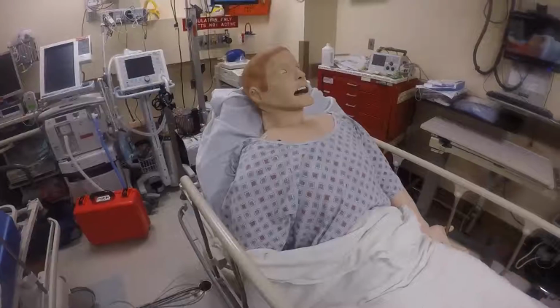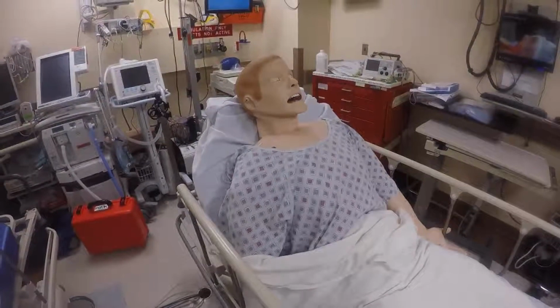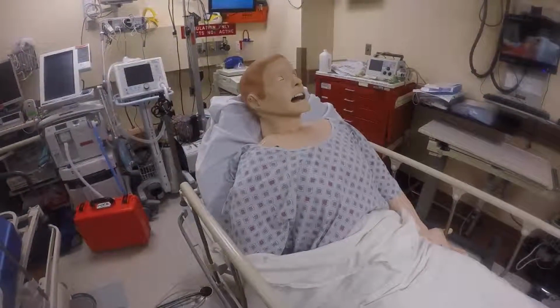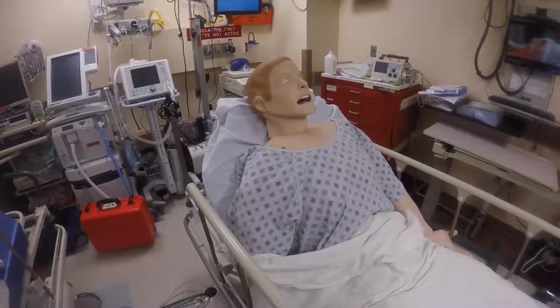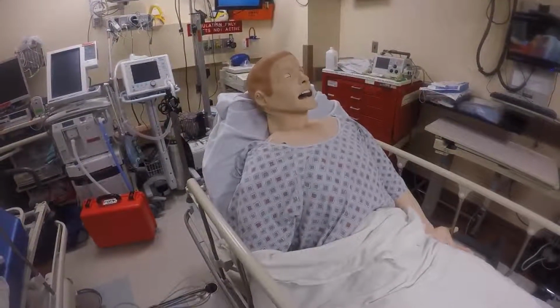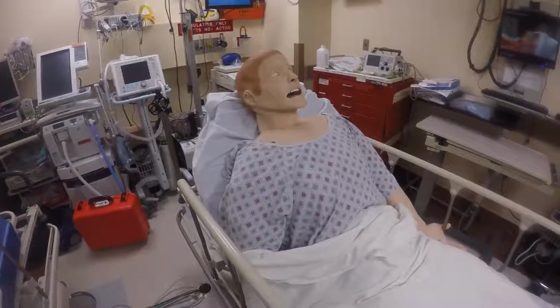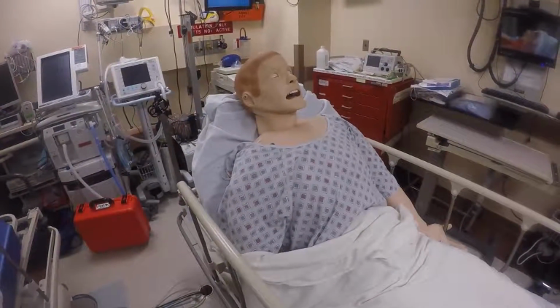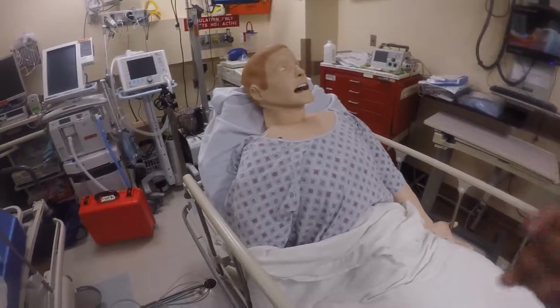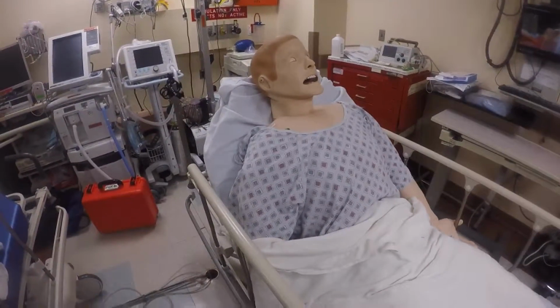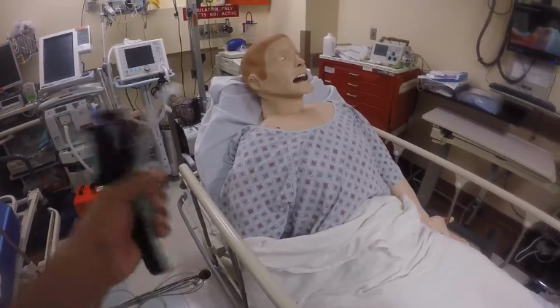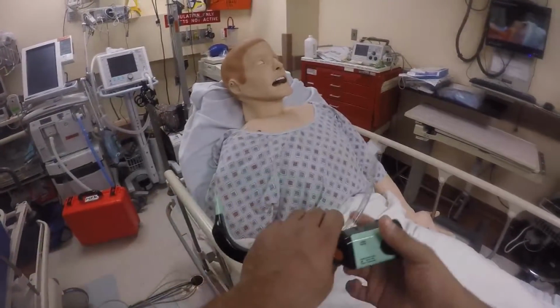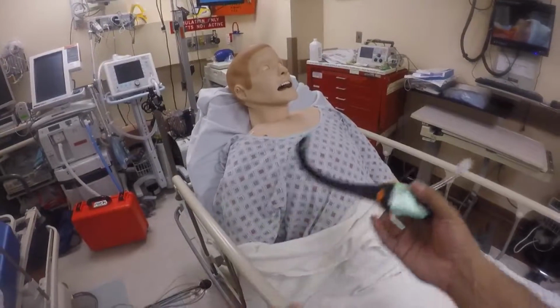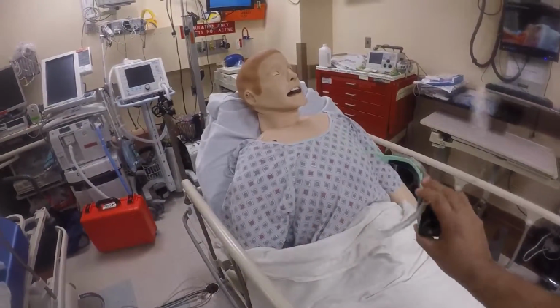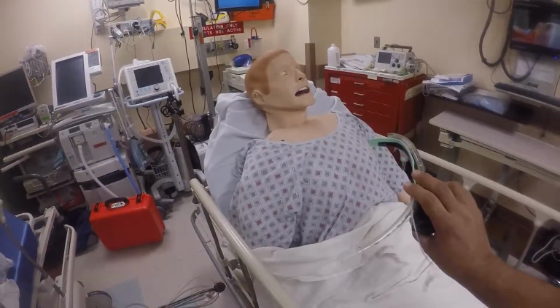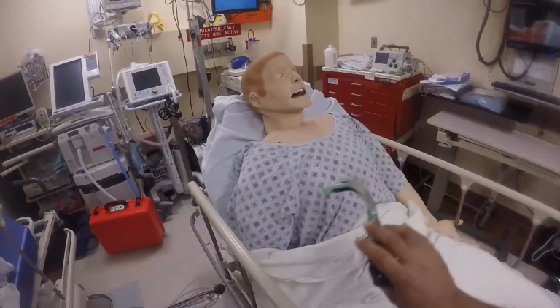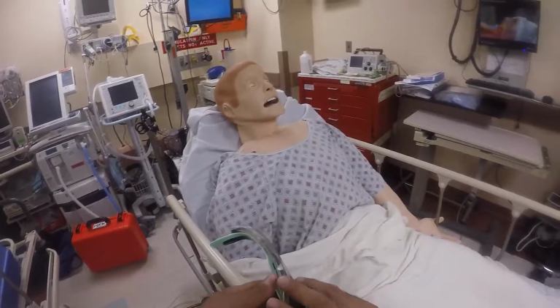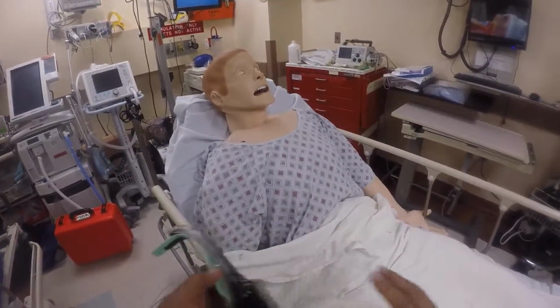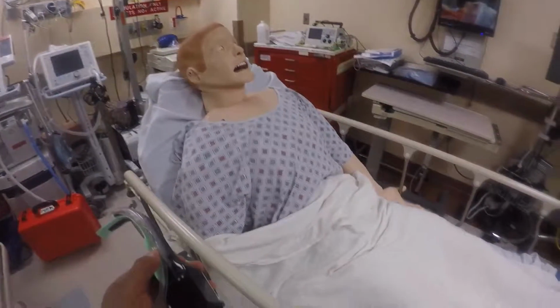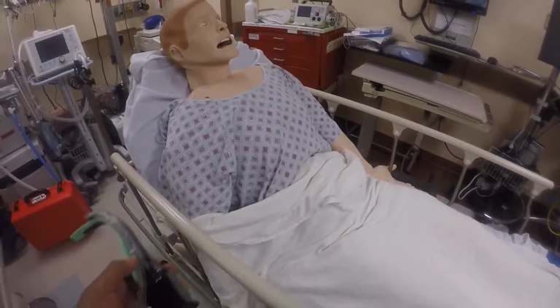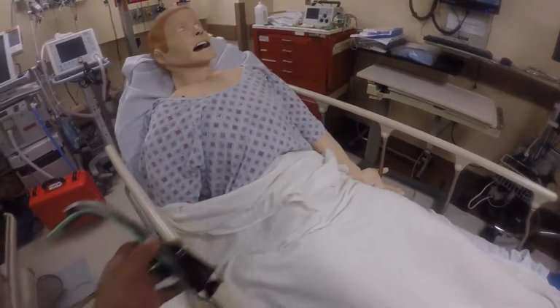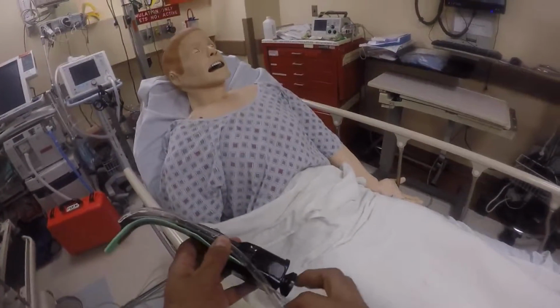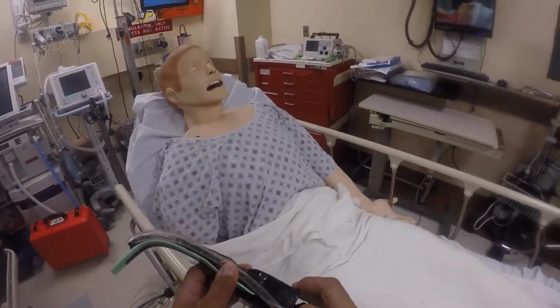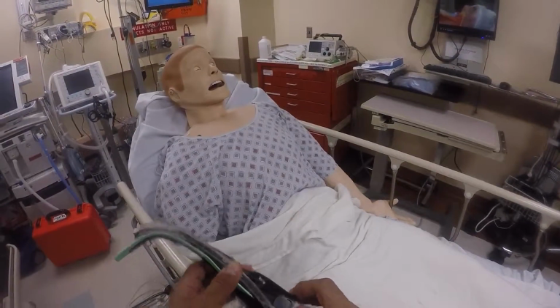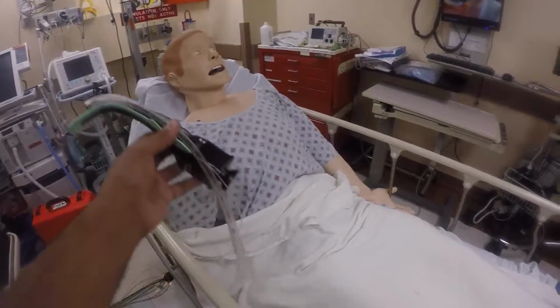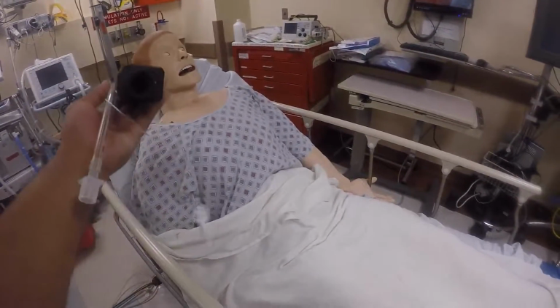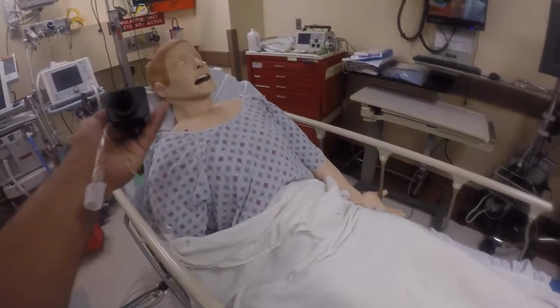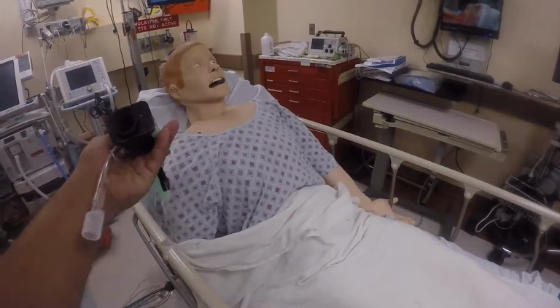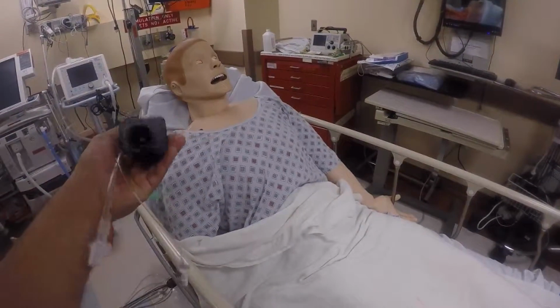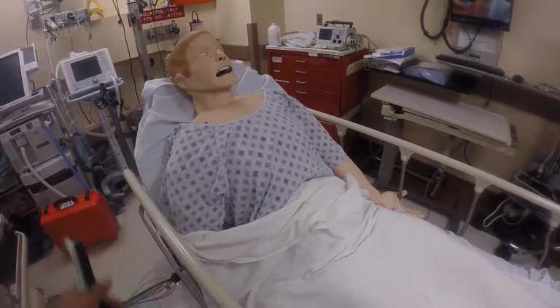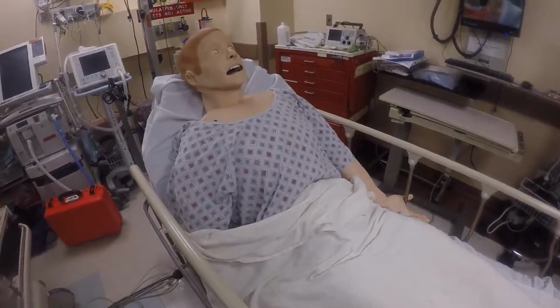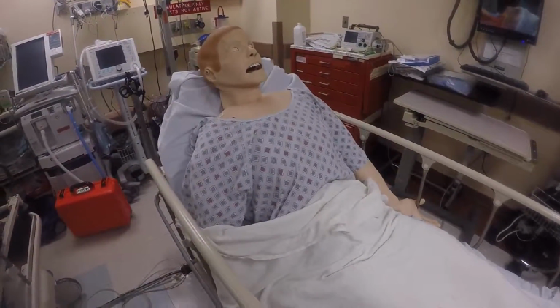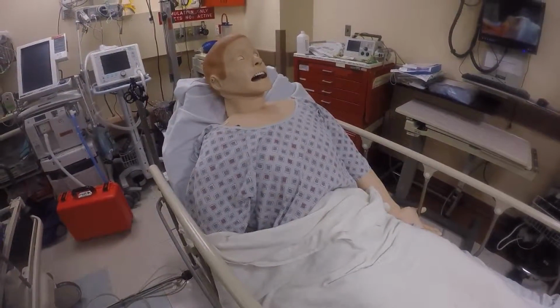Welcome back for another episode of School of Airways. We're going to use the Tomahawk method with a channel device. Whereas last time we used the King Vision, we're going to show you that you can do this with the AirTrex — one of the original channel devices.